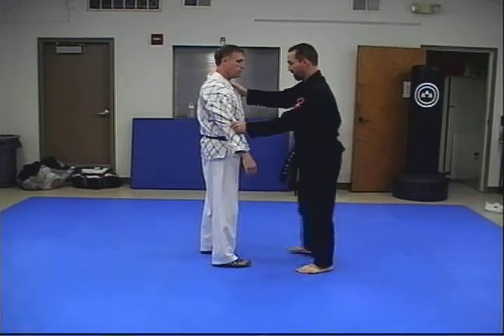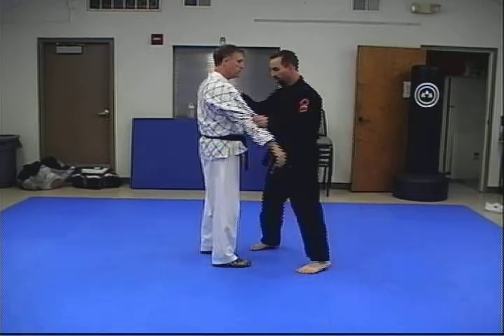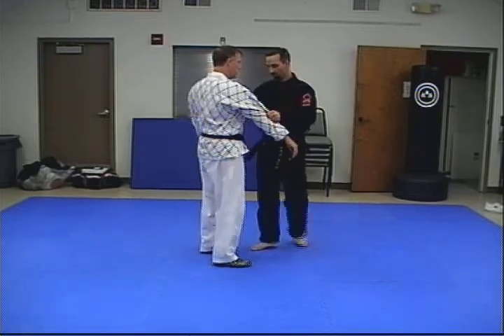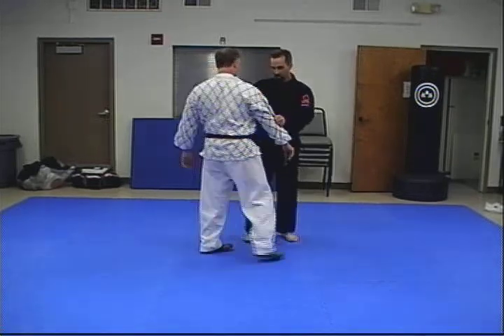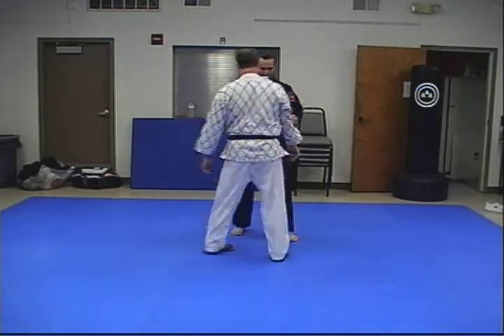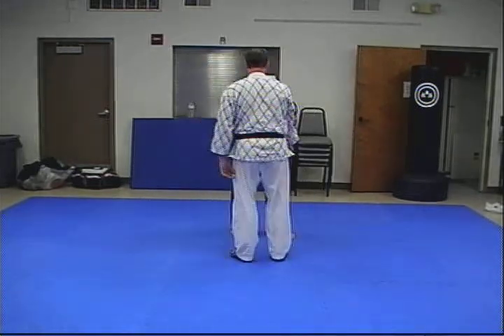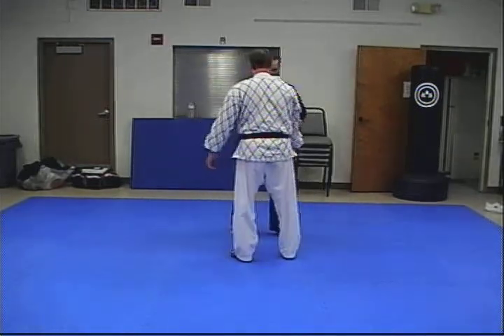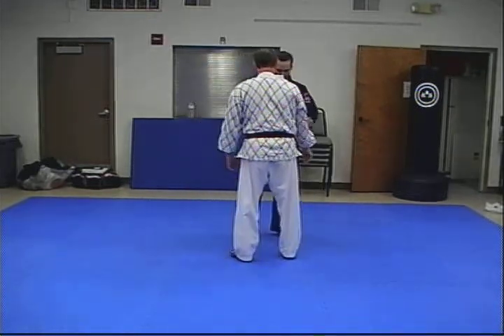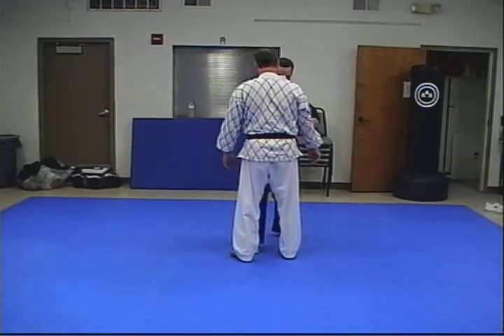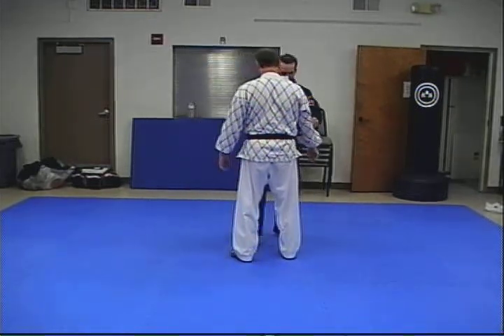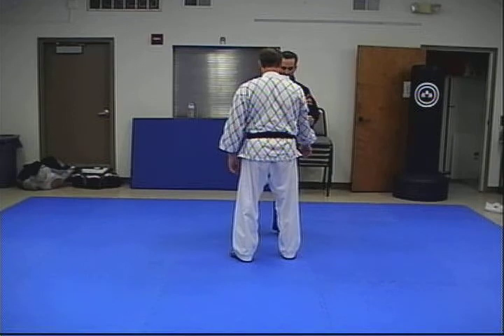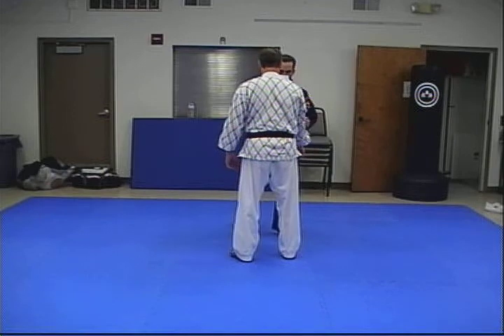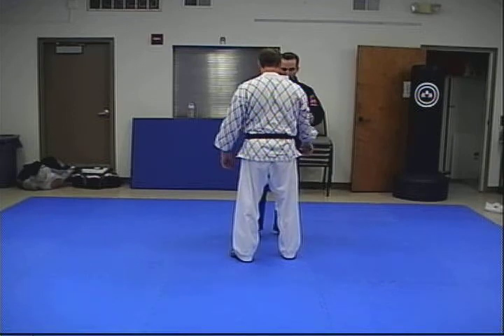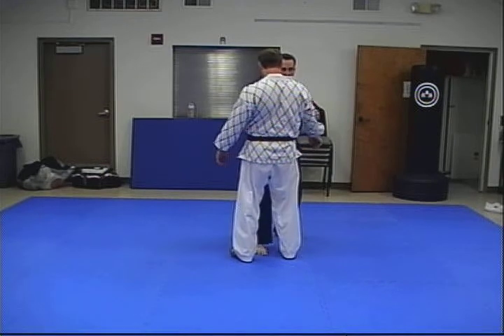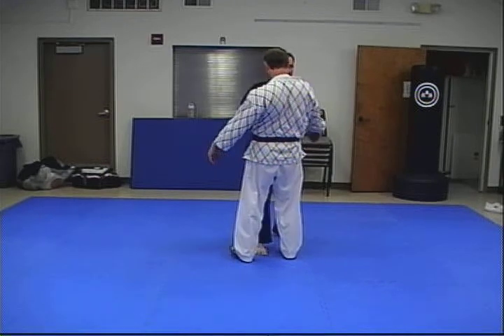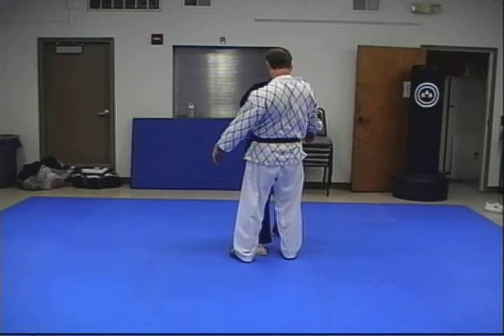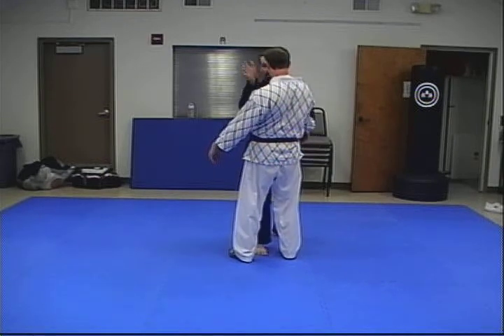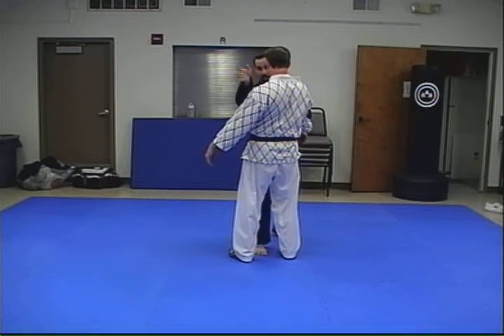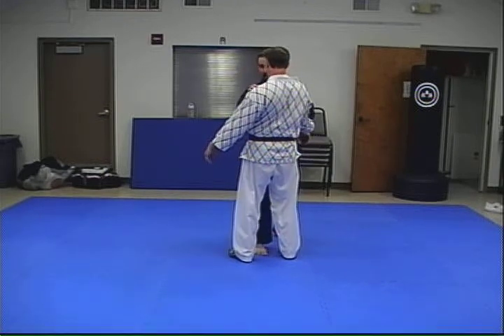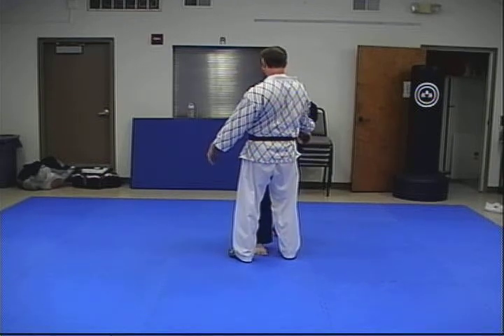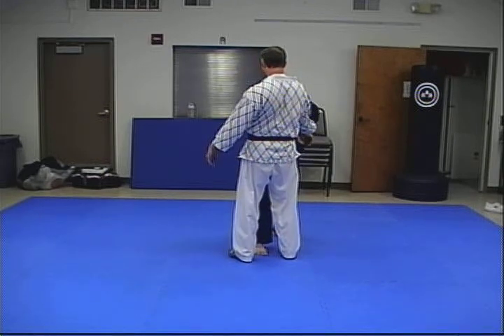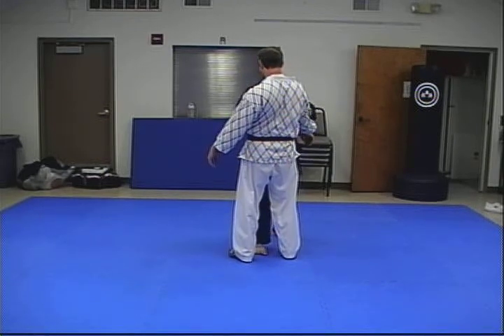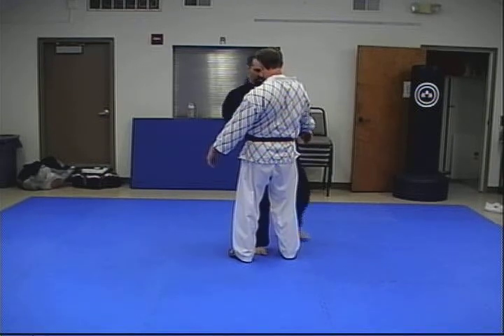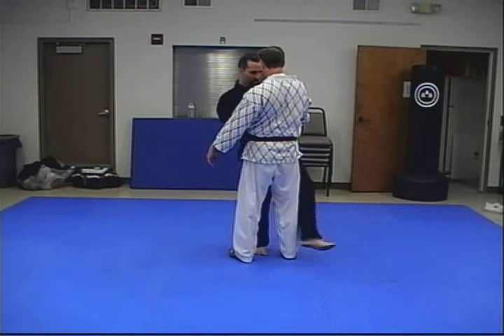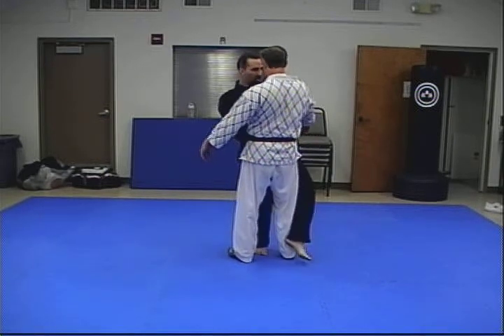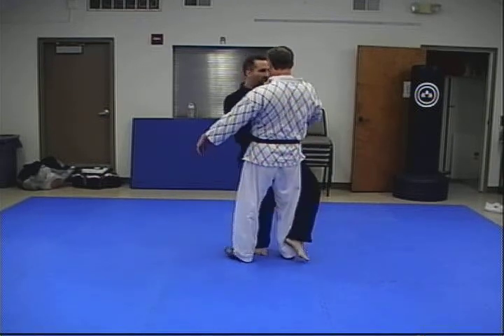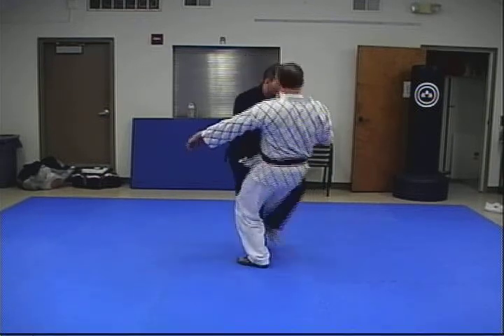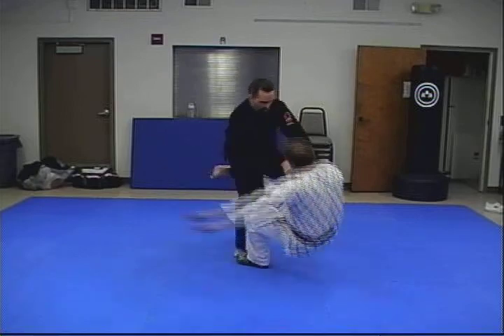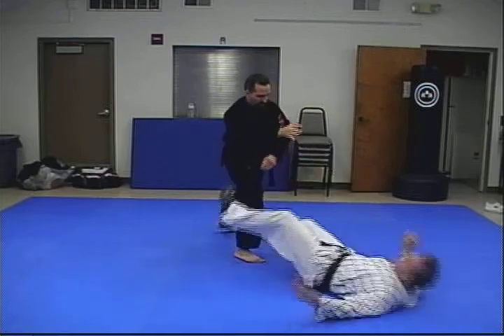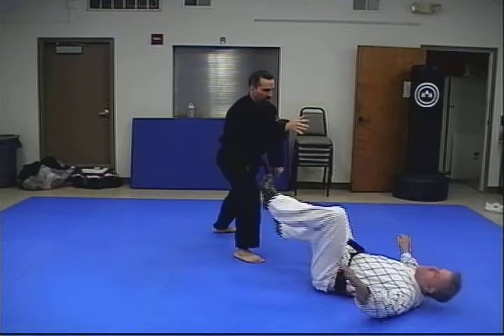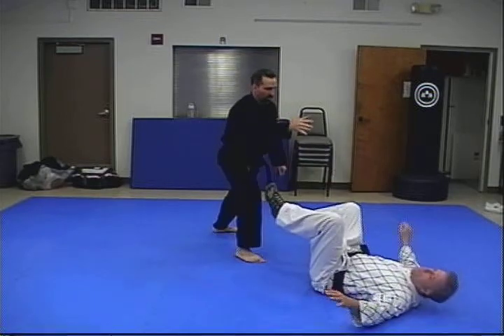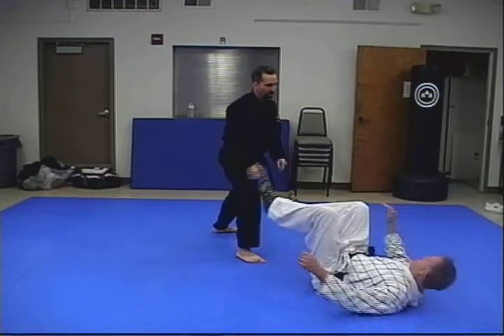At this angle, take a little step in, push his weight kind of back off to his left backside, lock here and down.